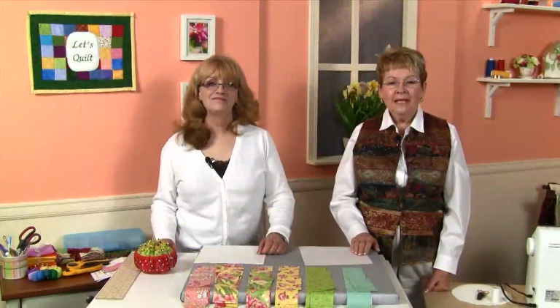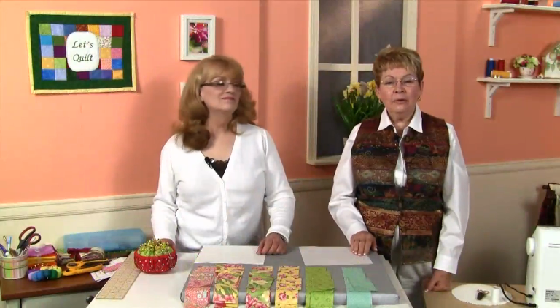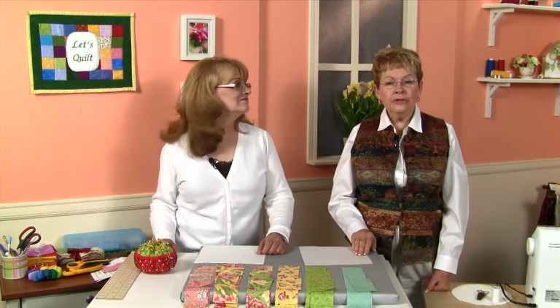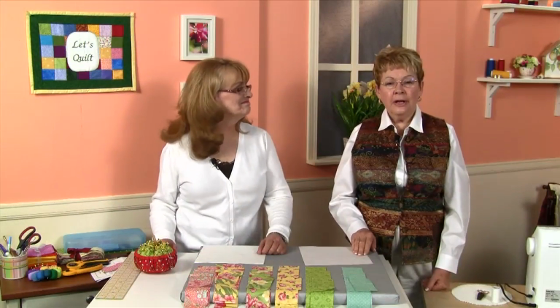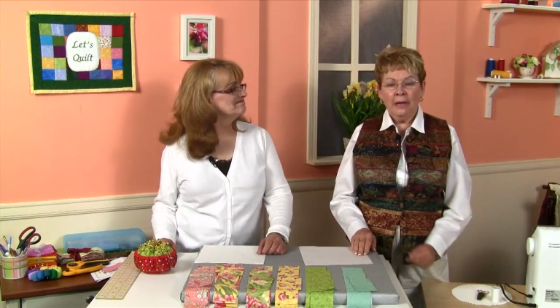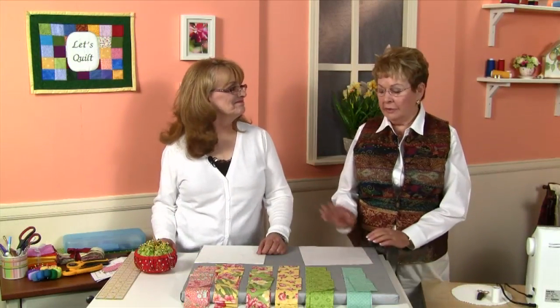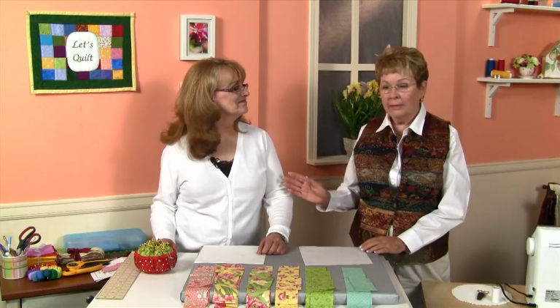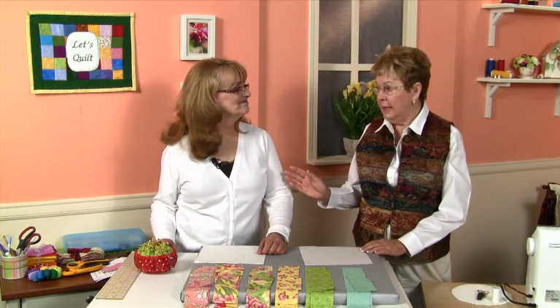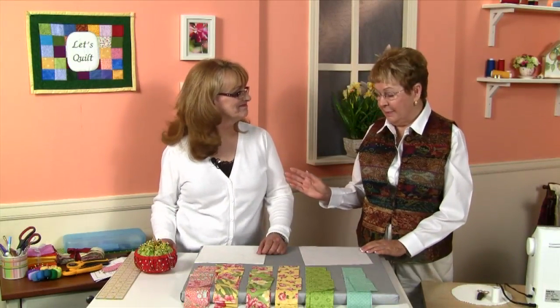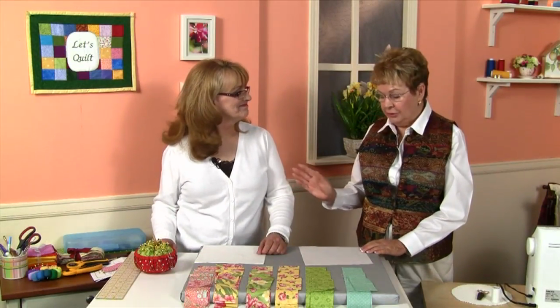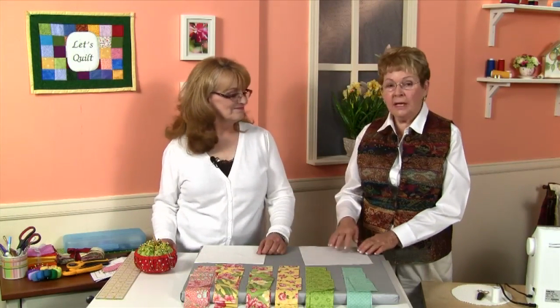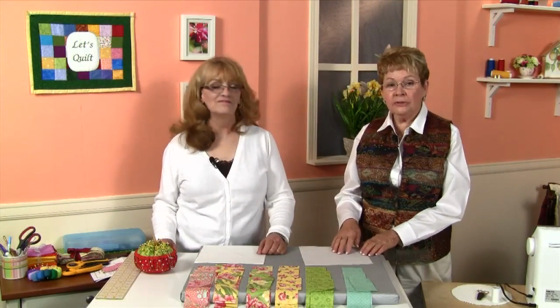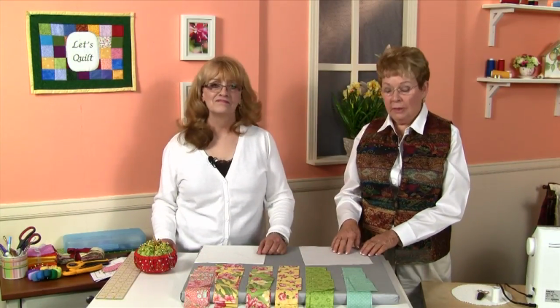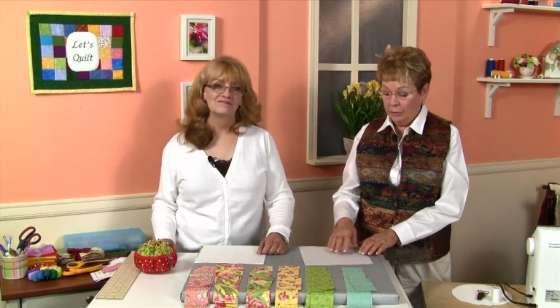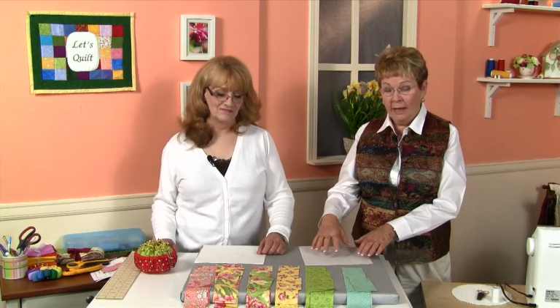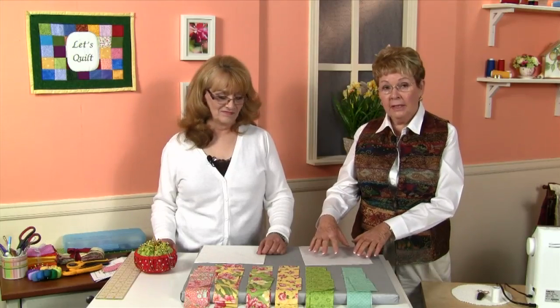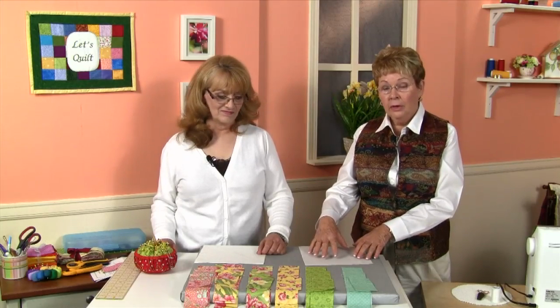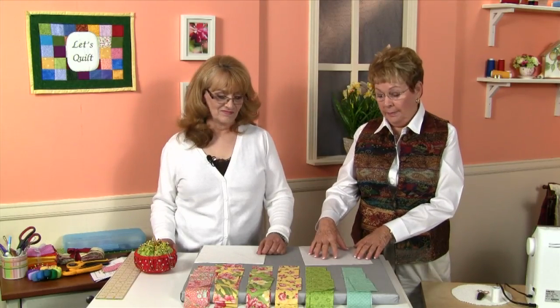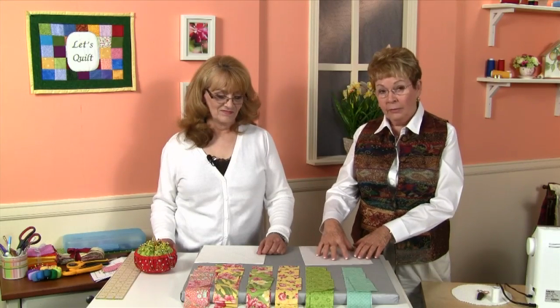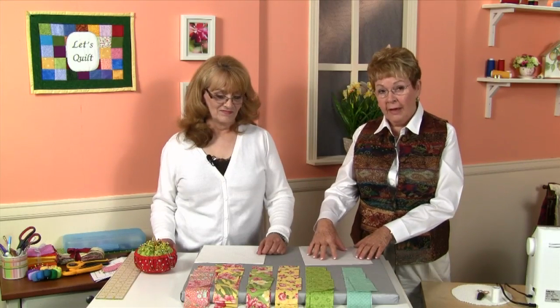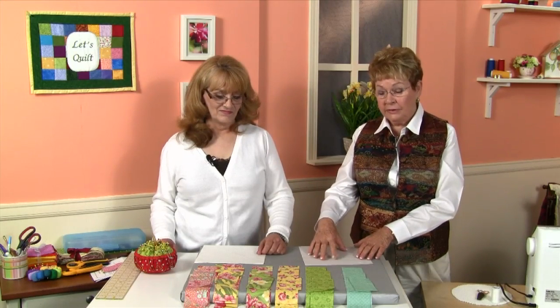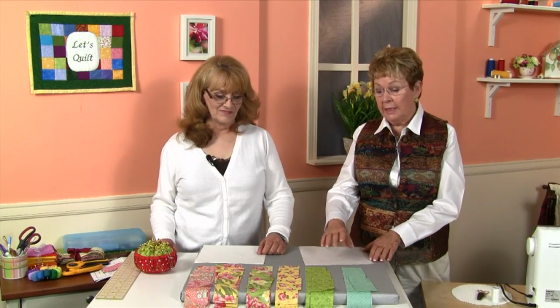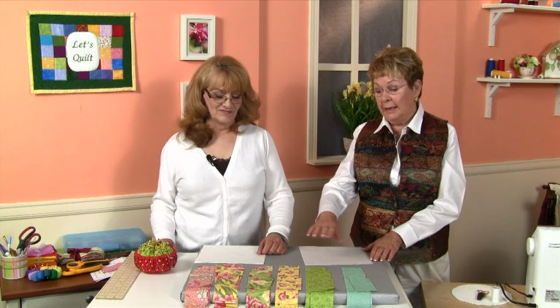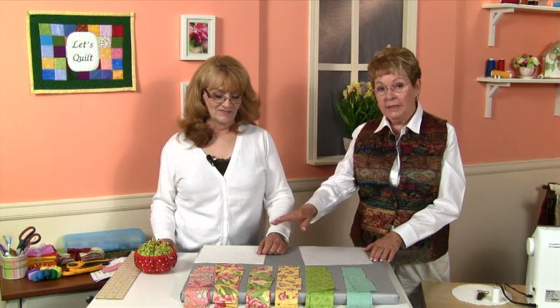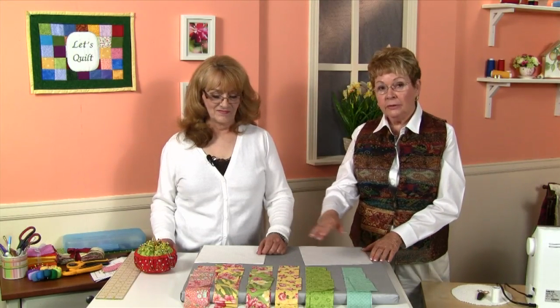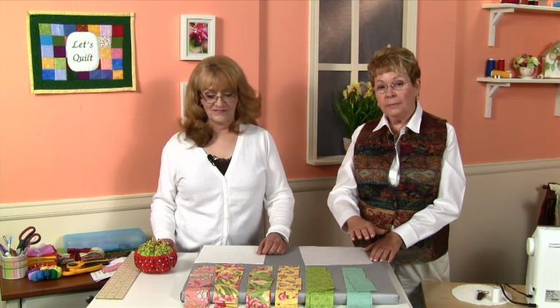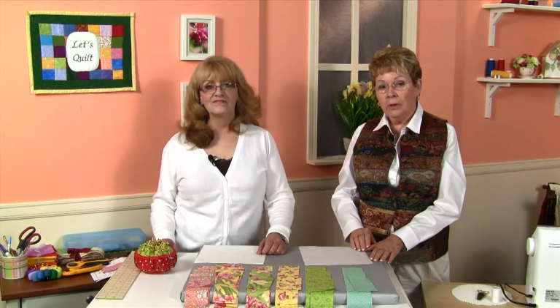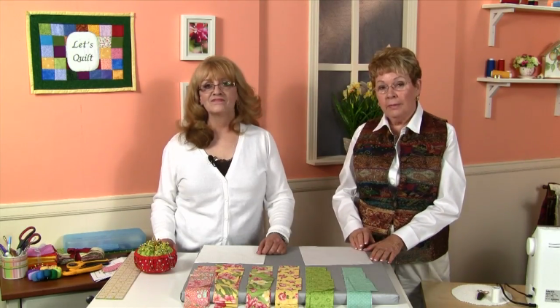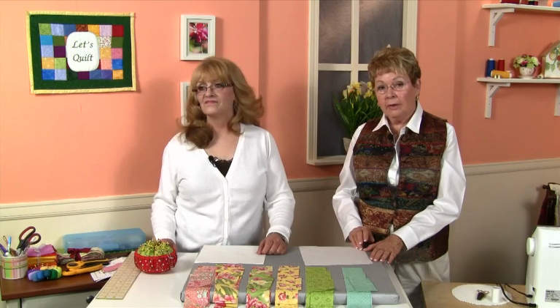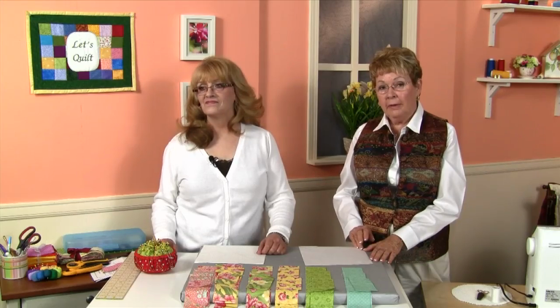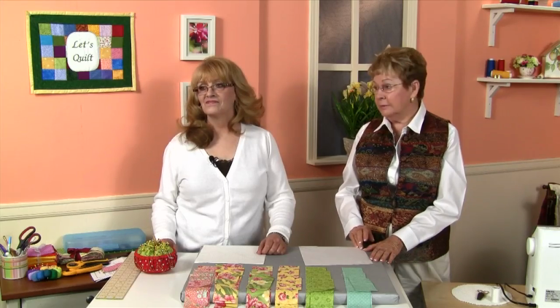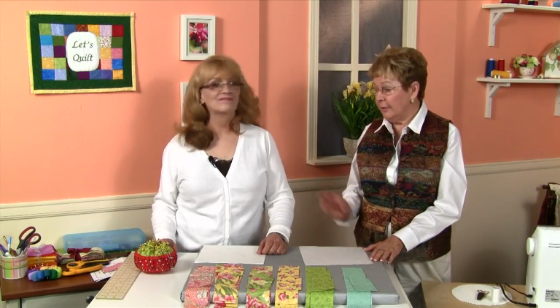Today we're going to start out by having Robin explain to us how she goes about getting her background fabrics ready and placing her strips on the background fabric. Robin?